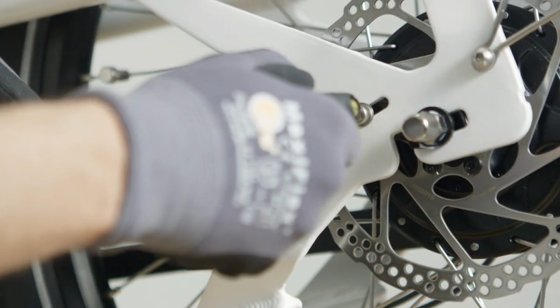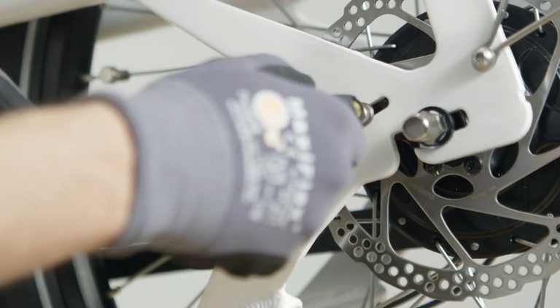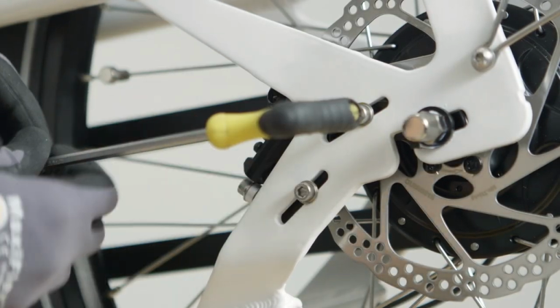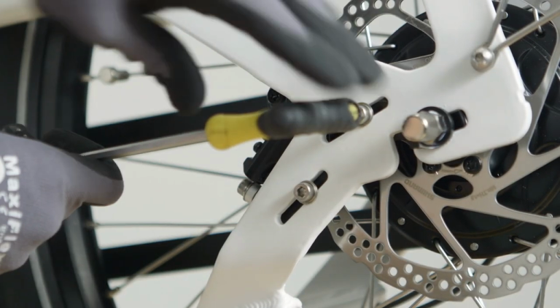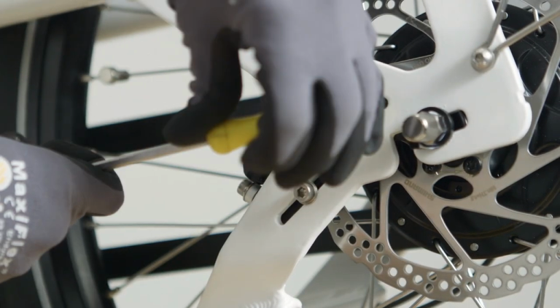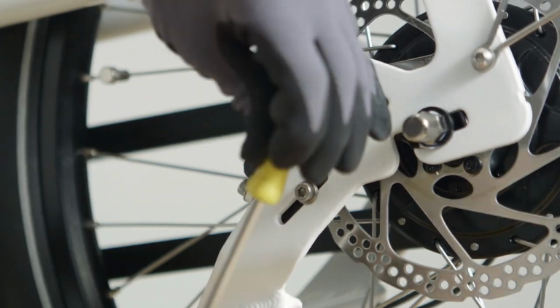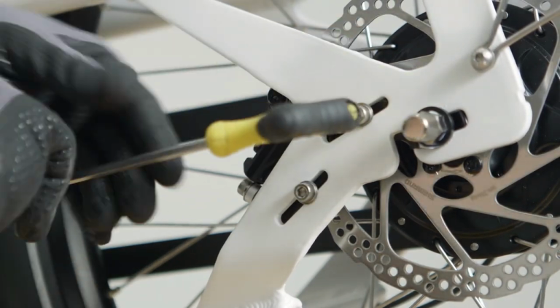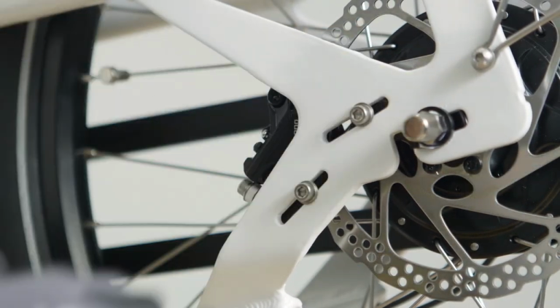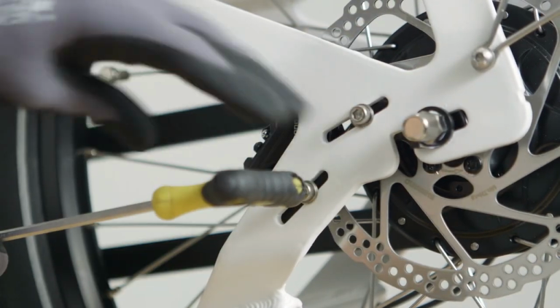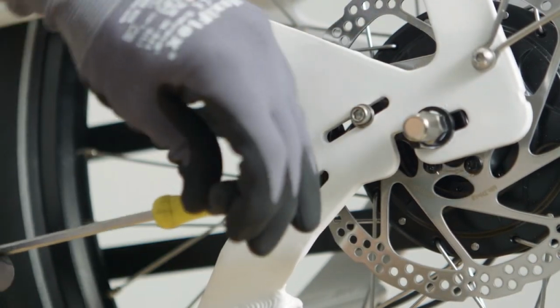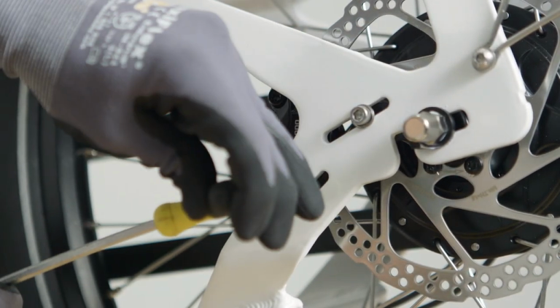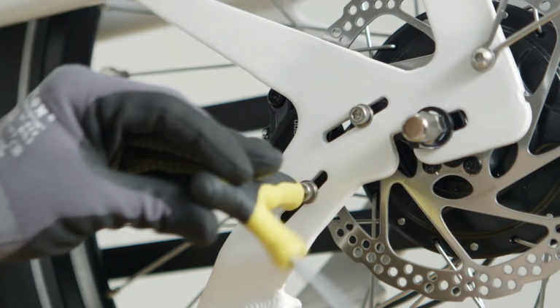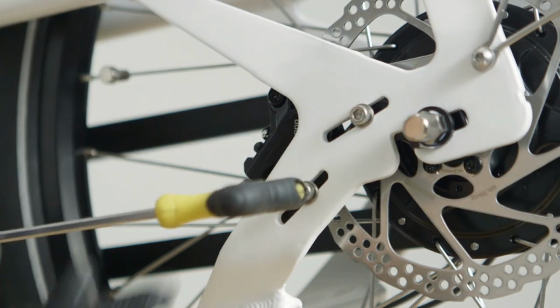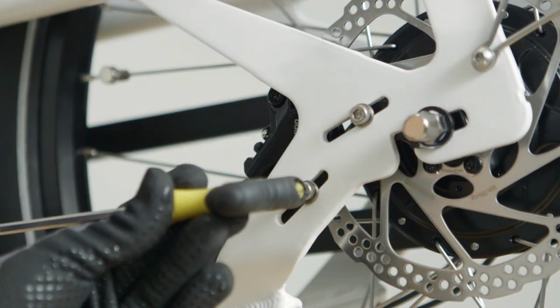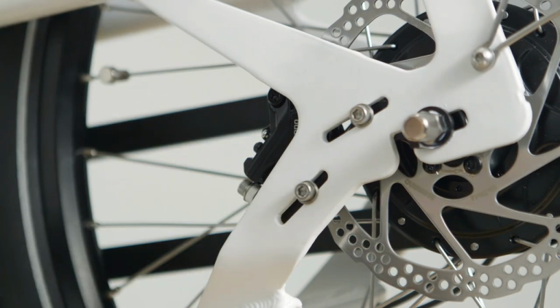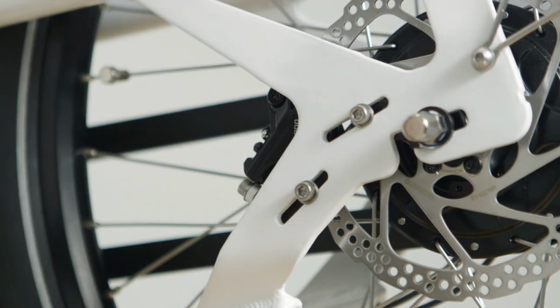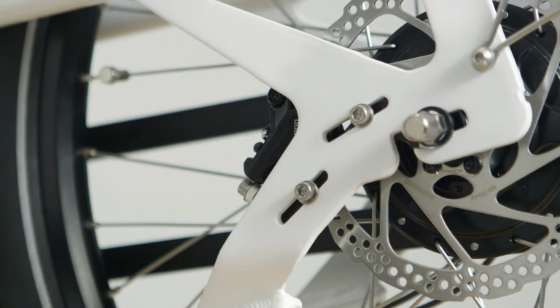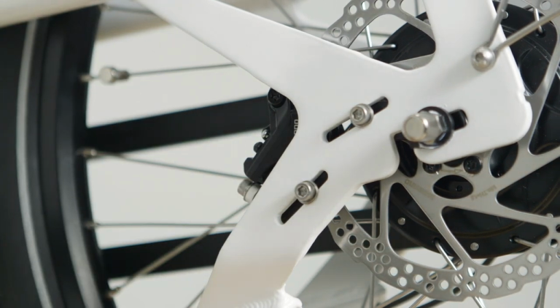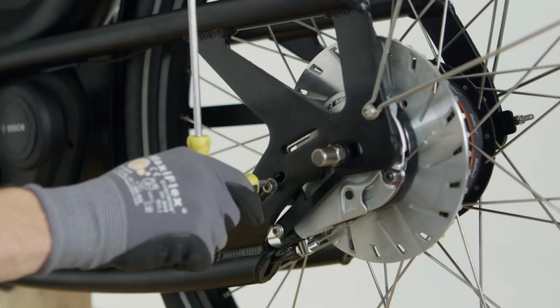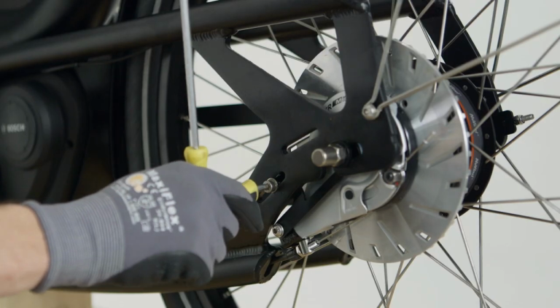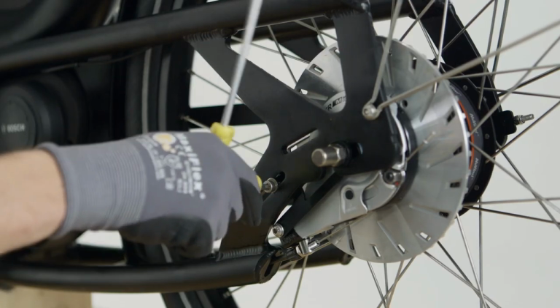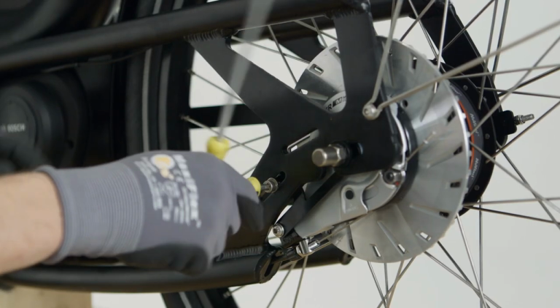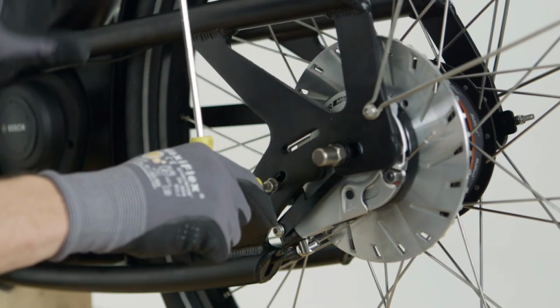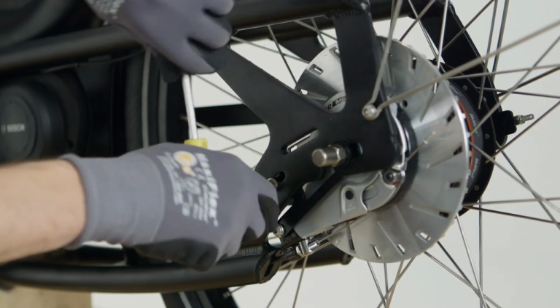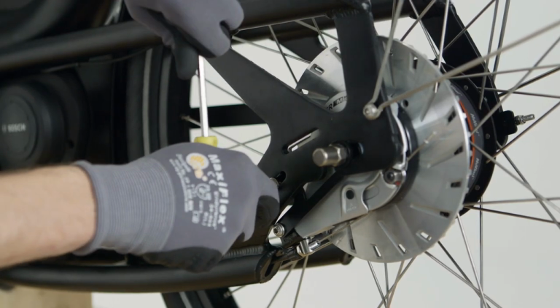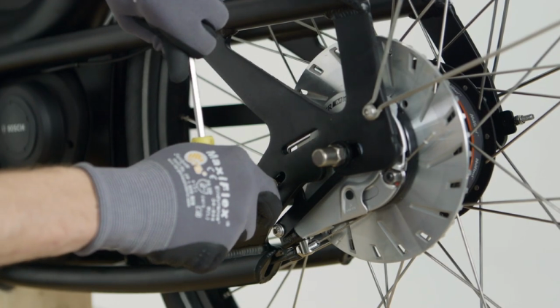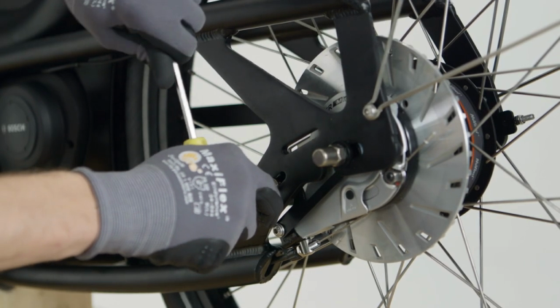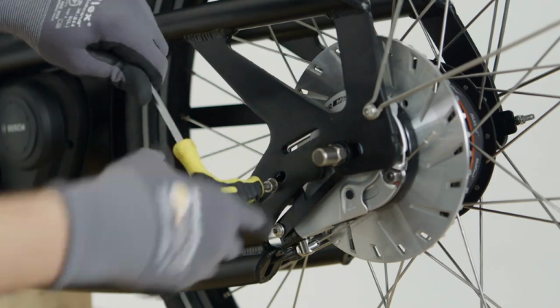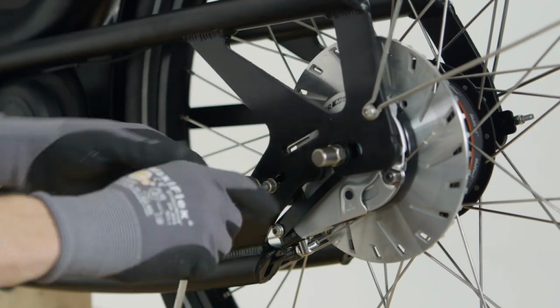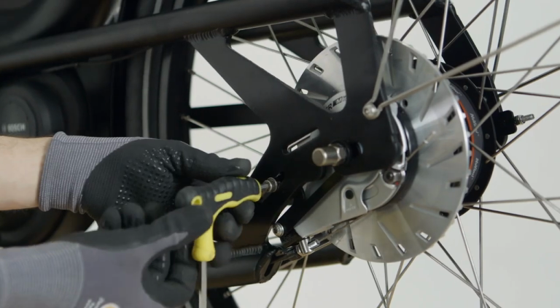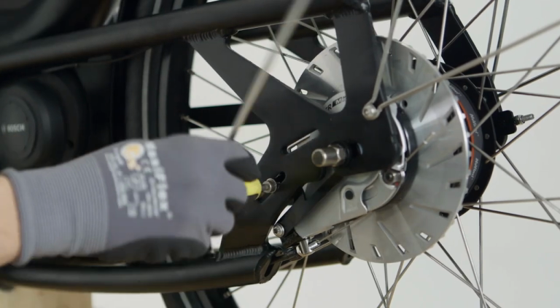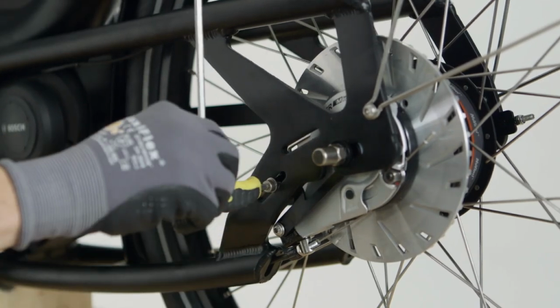For the disc brake version, use an Allen key to loosen the two M6 aligner bolts one full turn. For the roller brake, use an Allen key to loosen the one M6 bolt one full turn.